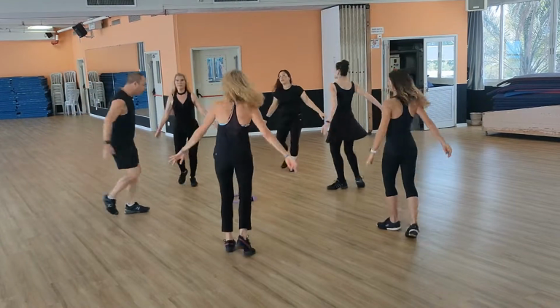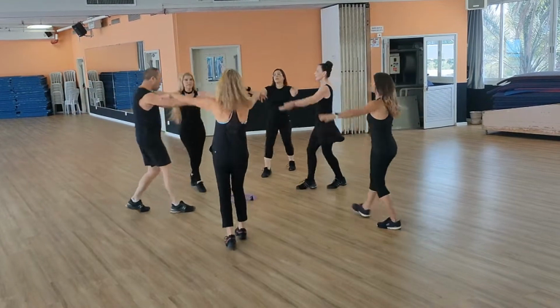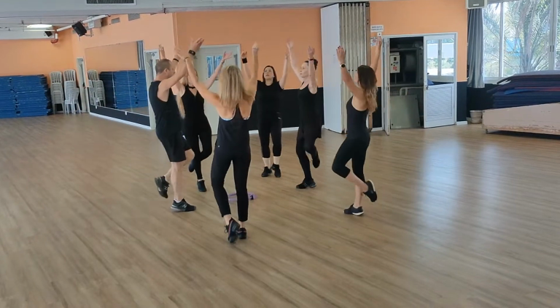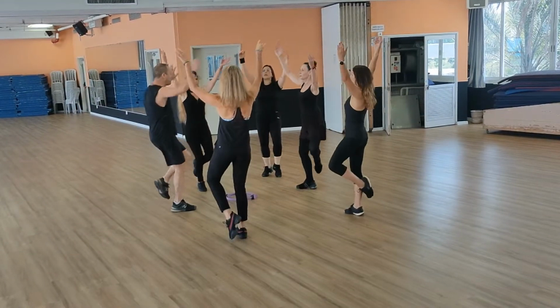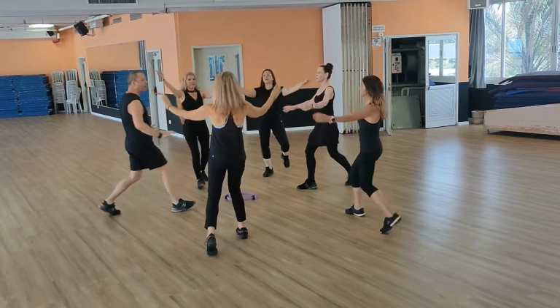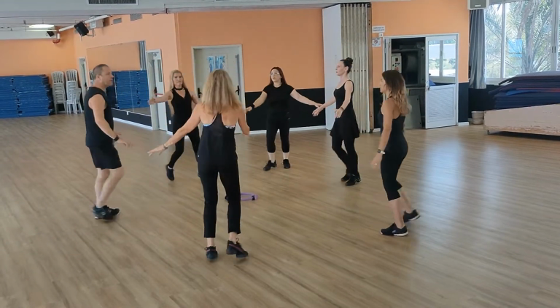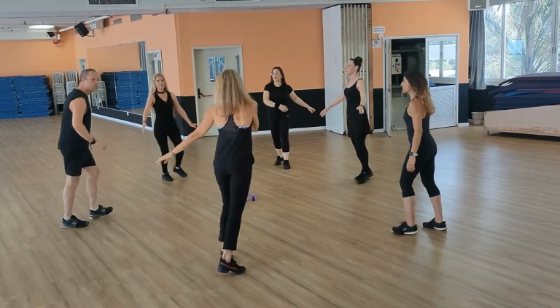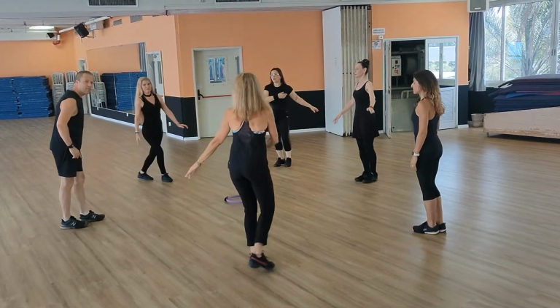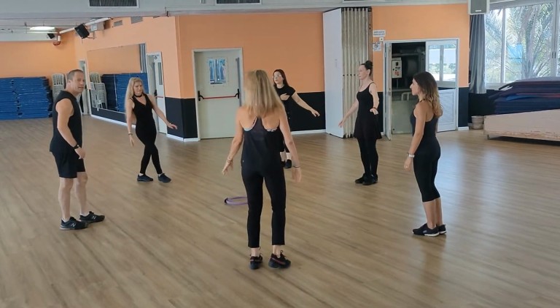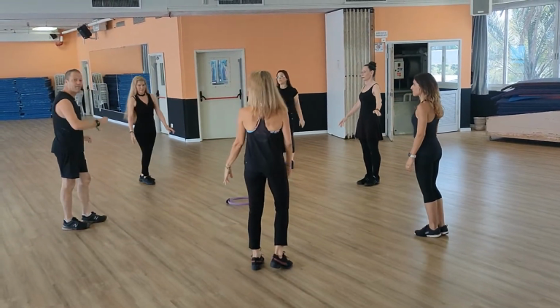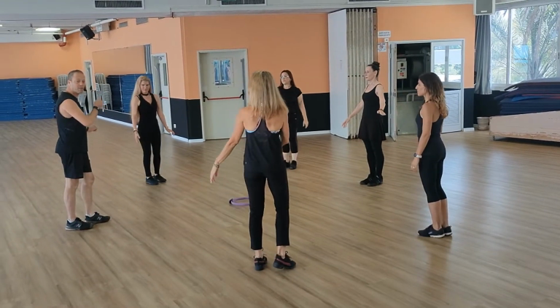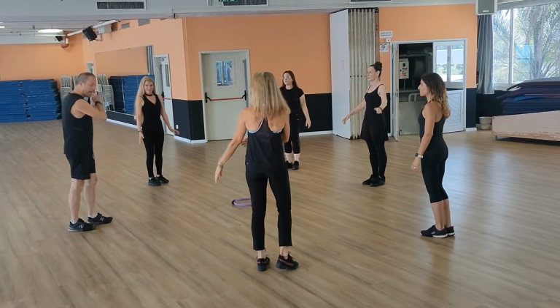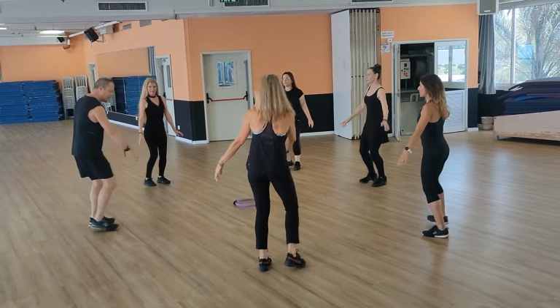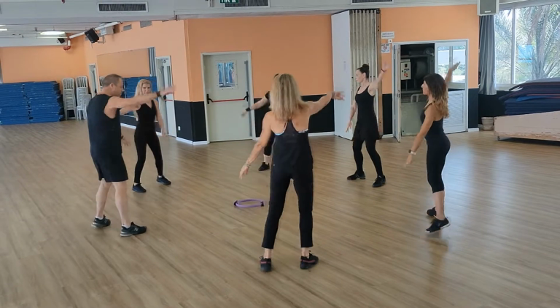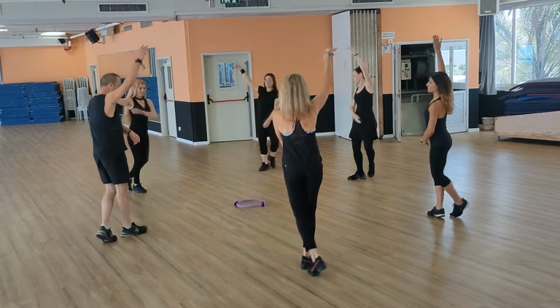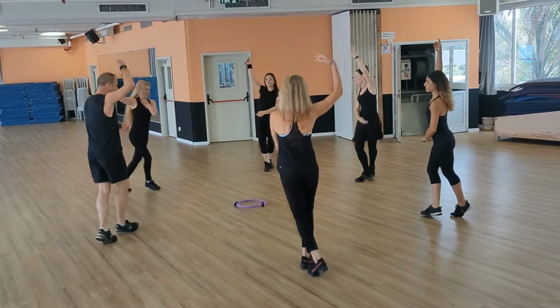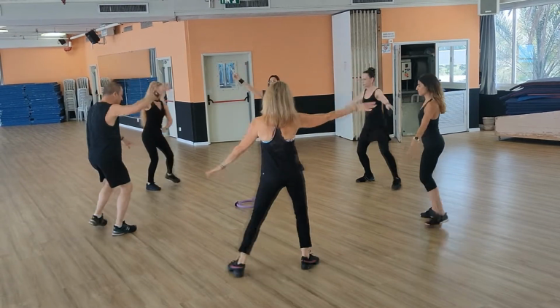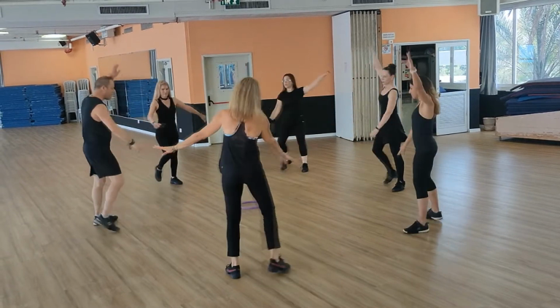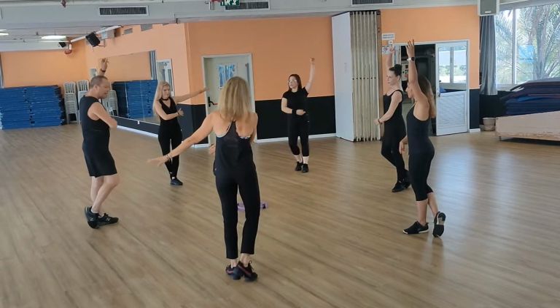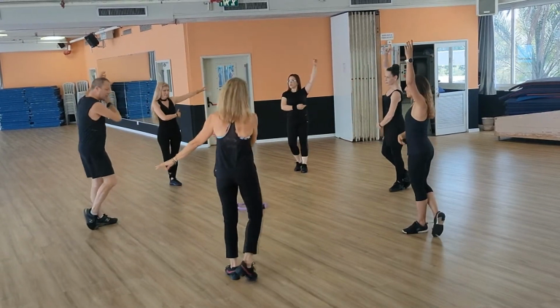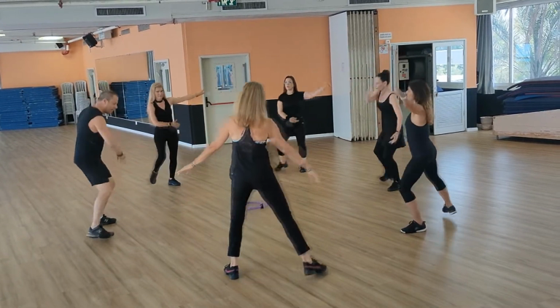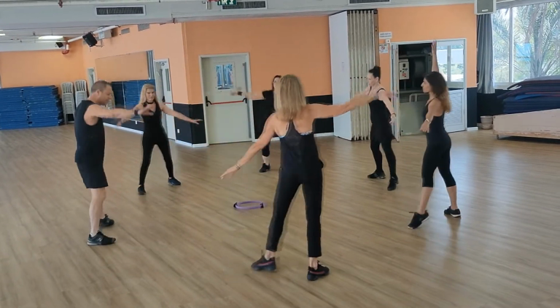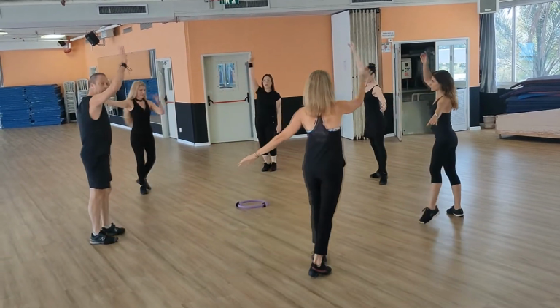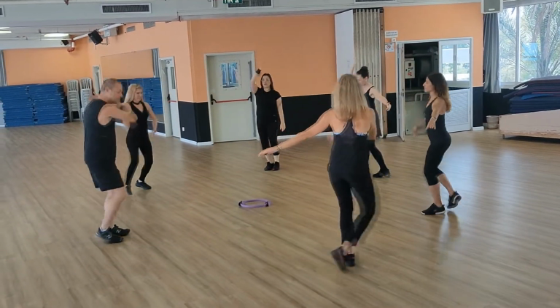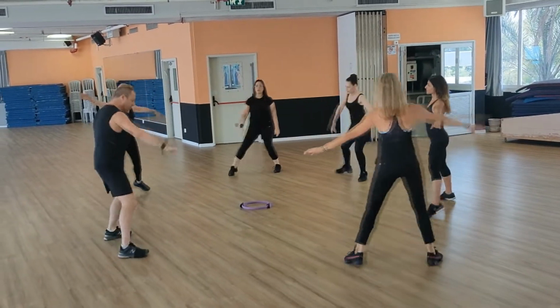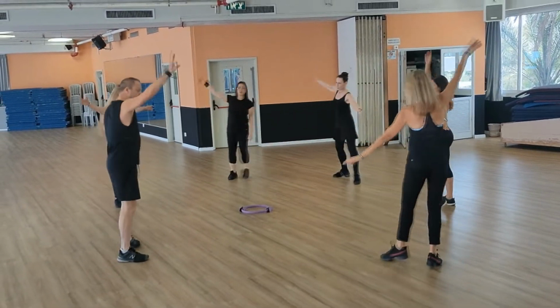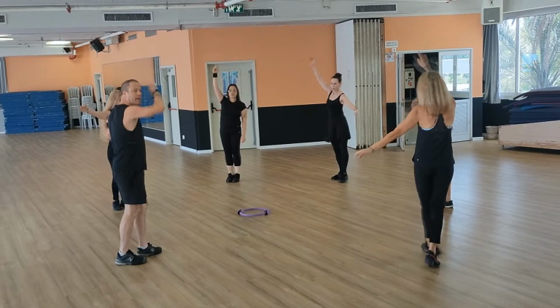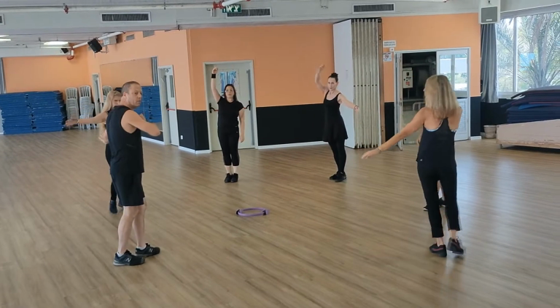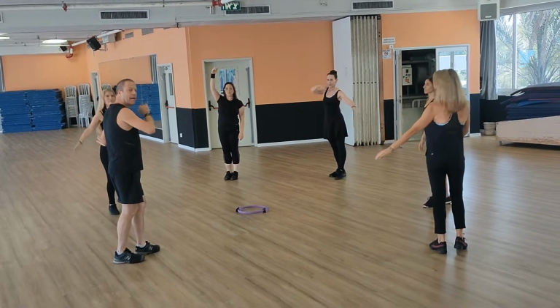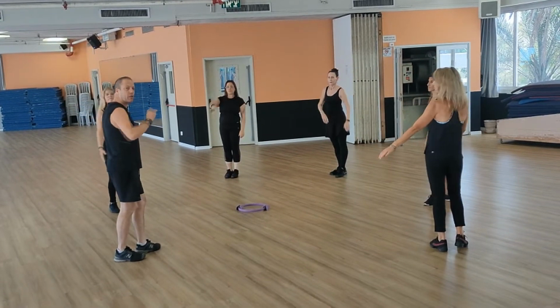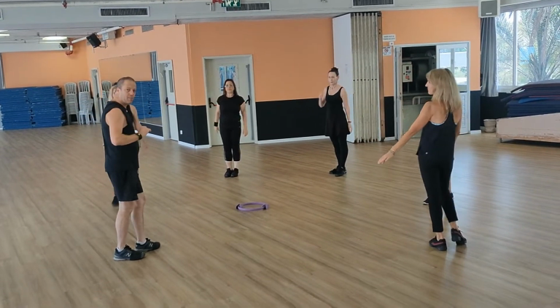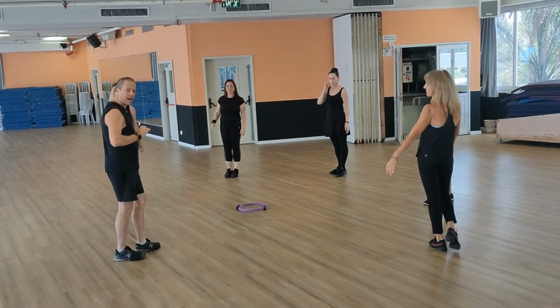We go, hop on right, and back 2, 3. From here, it's like flamenco style. Balance, step and touch. Yes, we do. First part, part two. Let's do one with you.